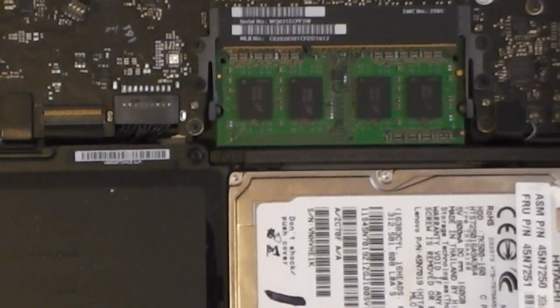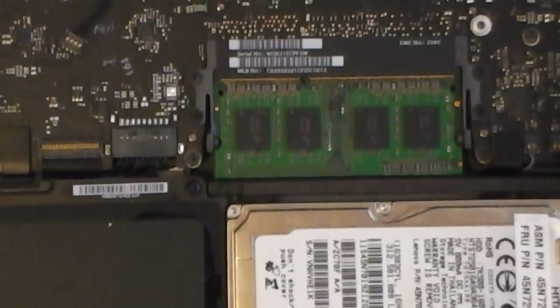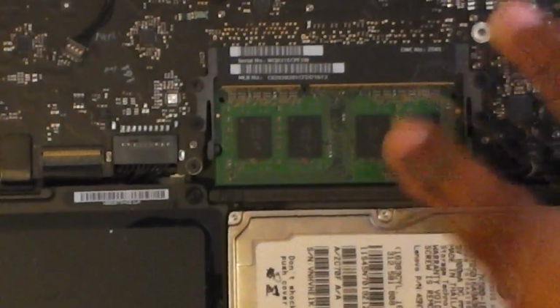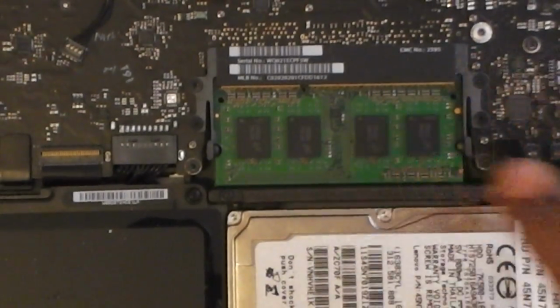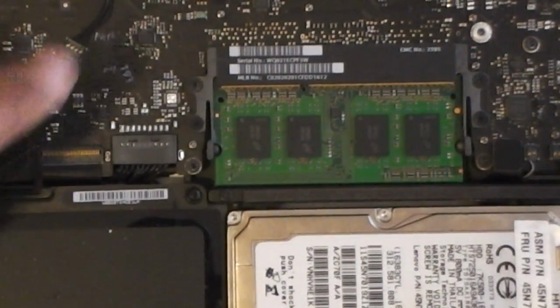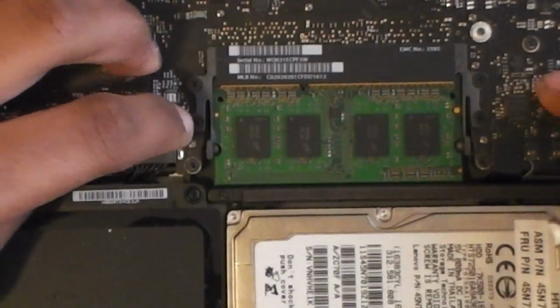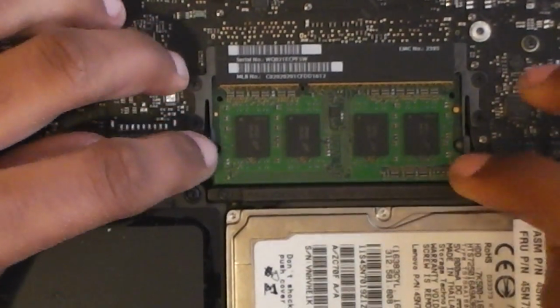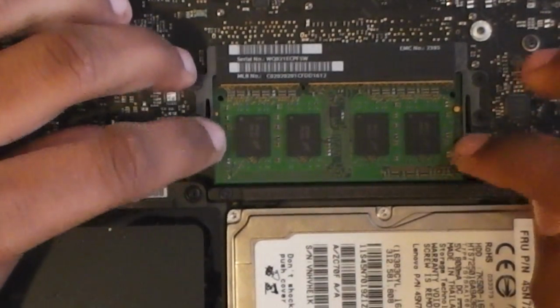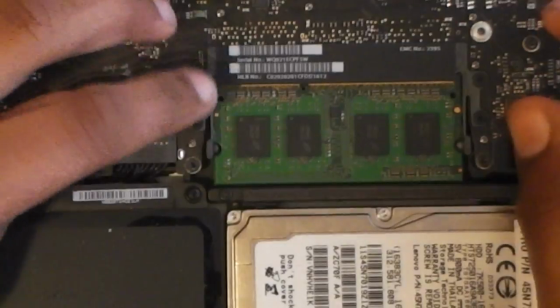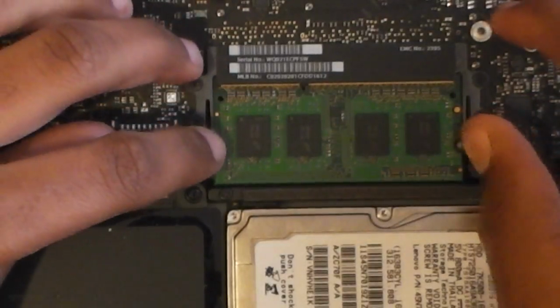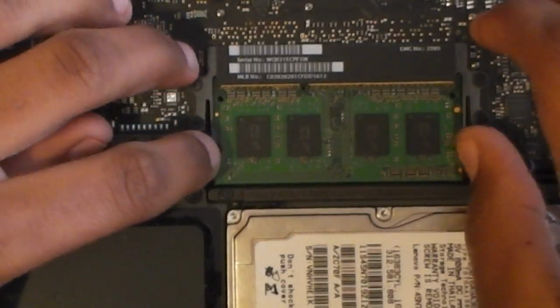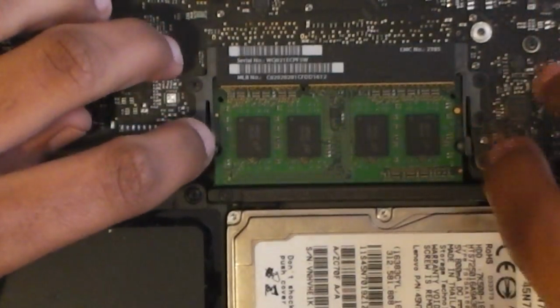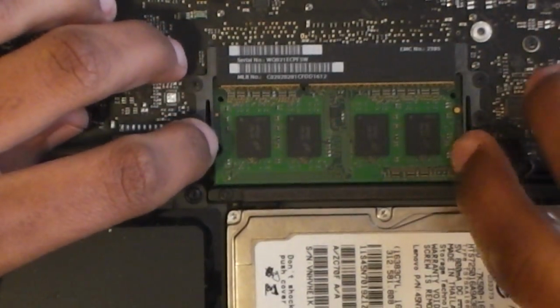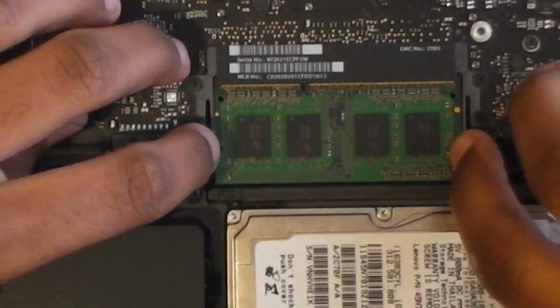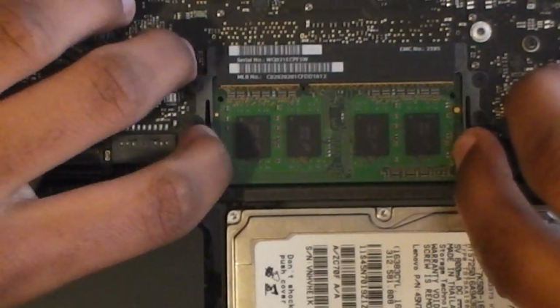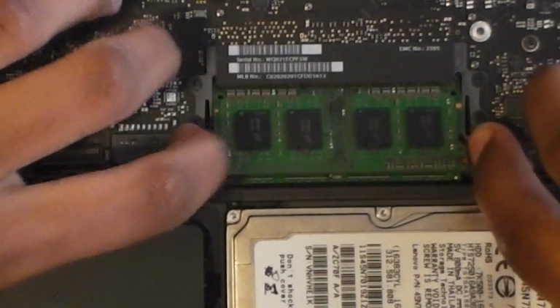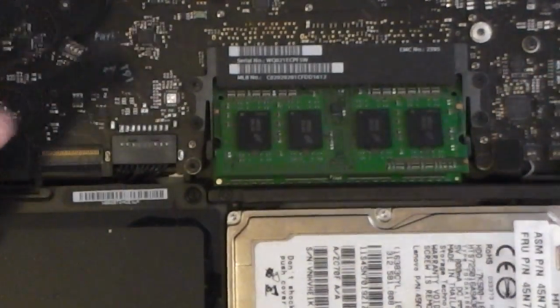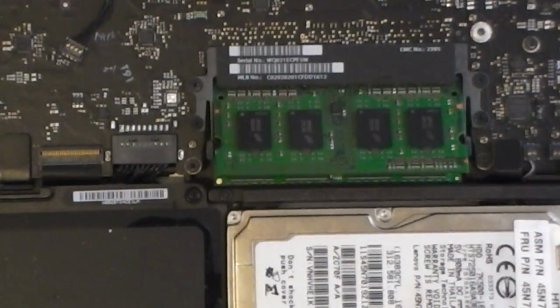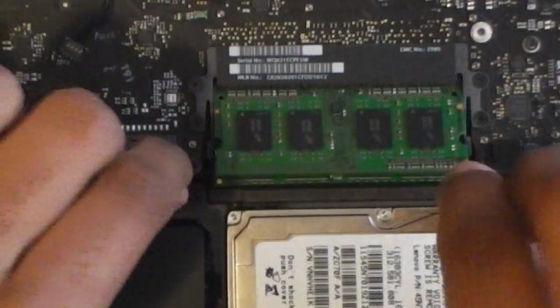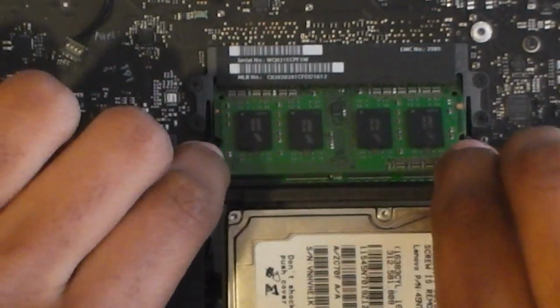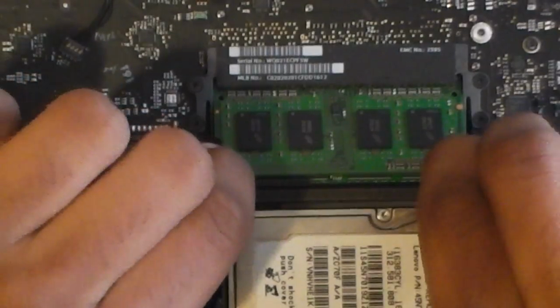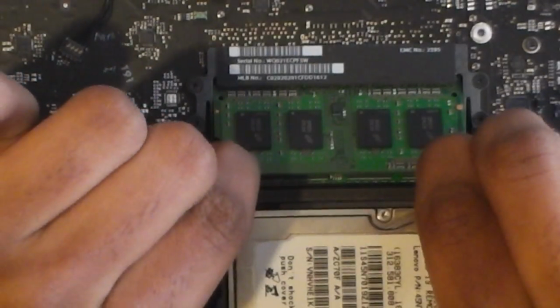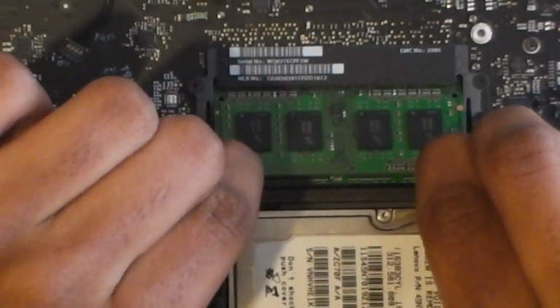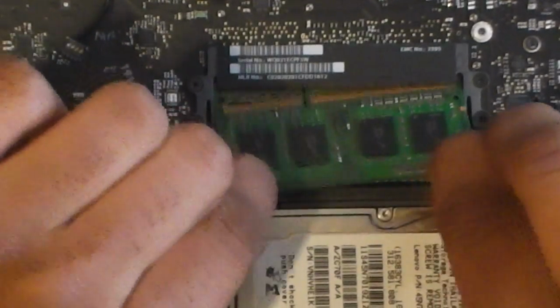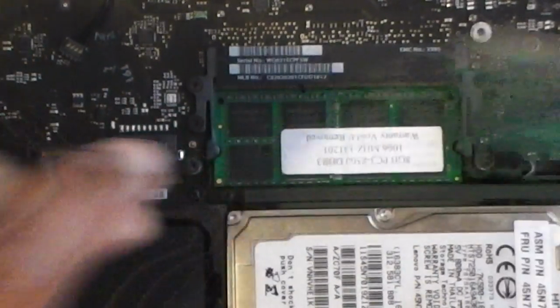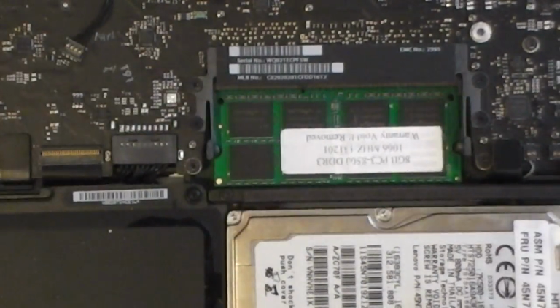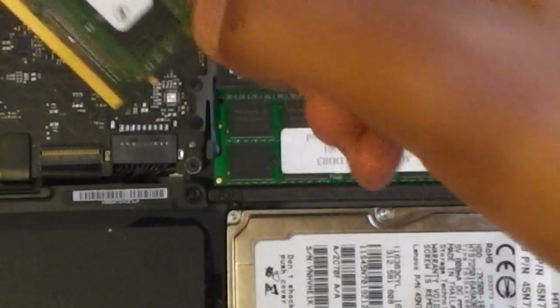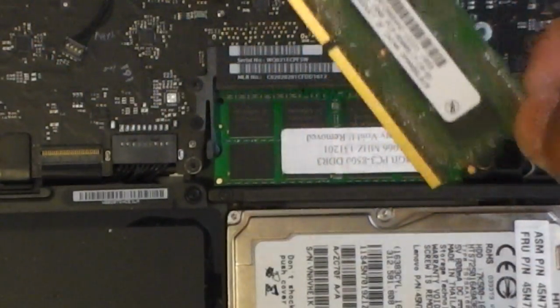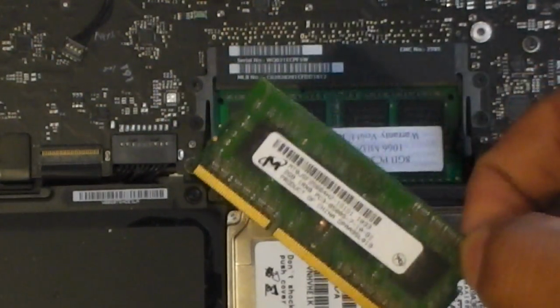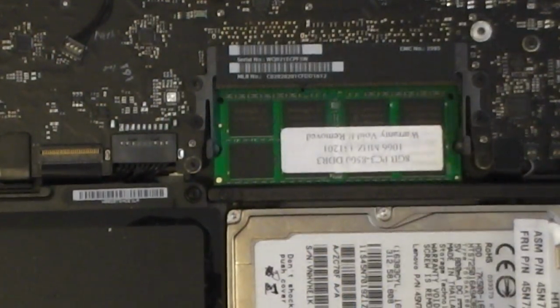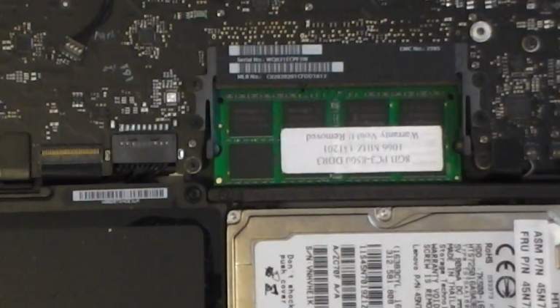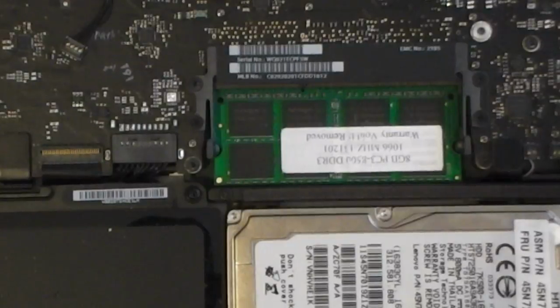As you can see, the RAM is right here. To remove the RAM module, you want to pull these little levers to the side like that. The RAM pops right out and you can just pull it out, then set it aside.